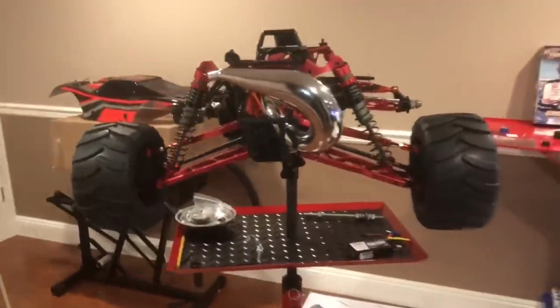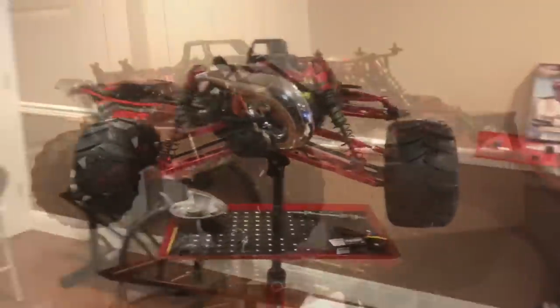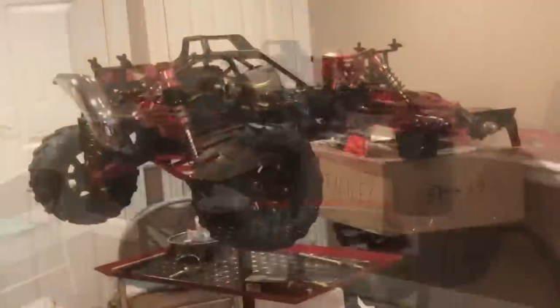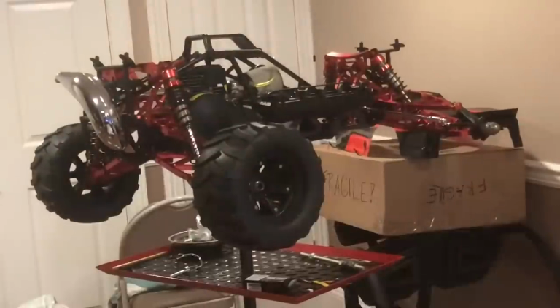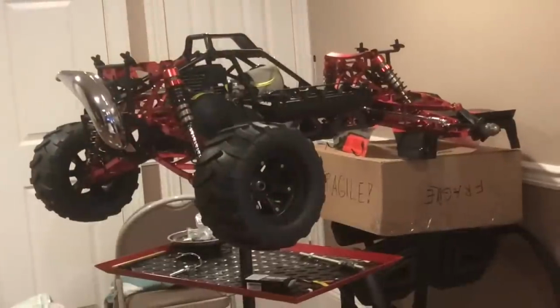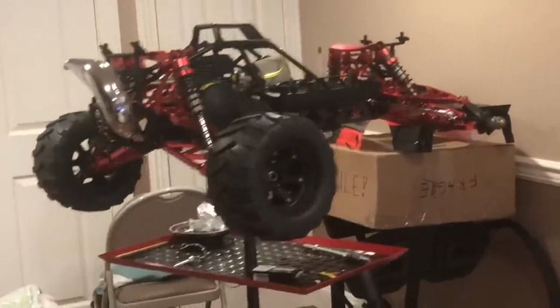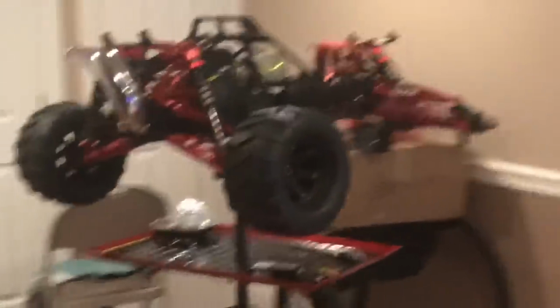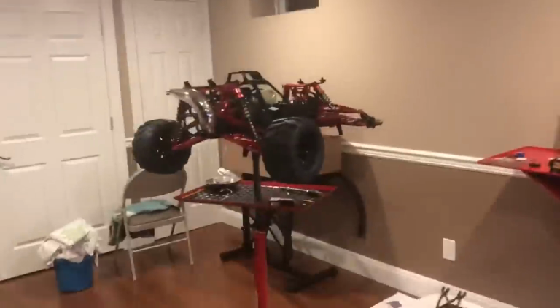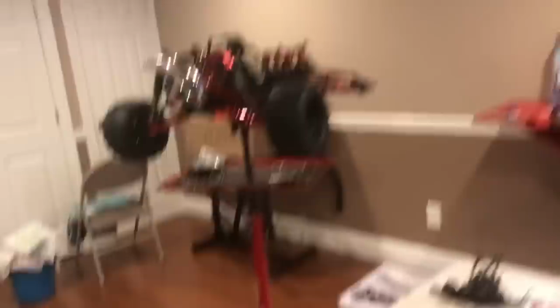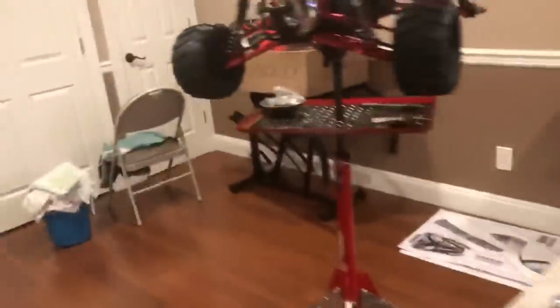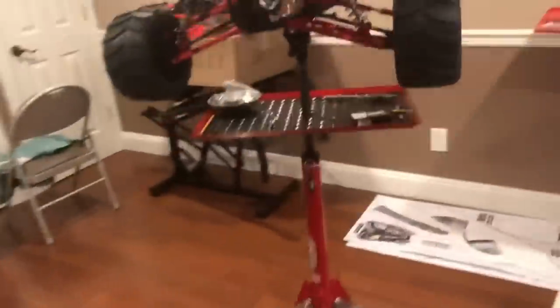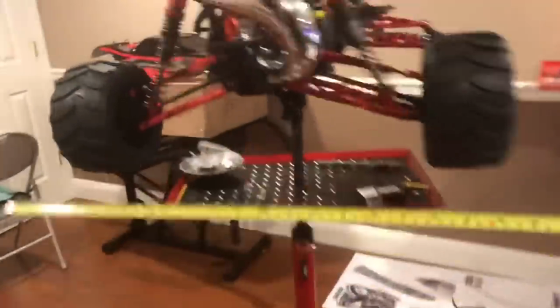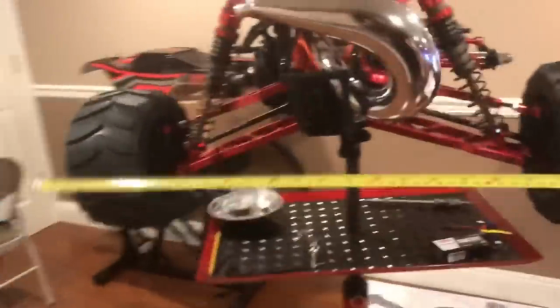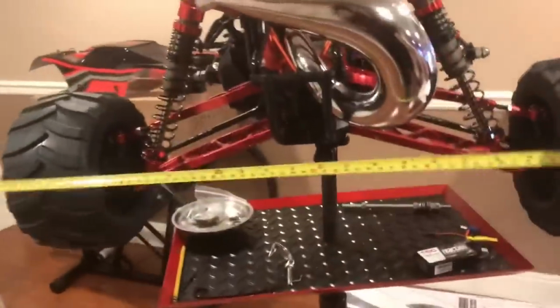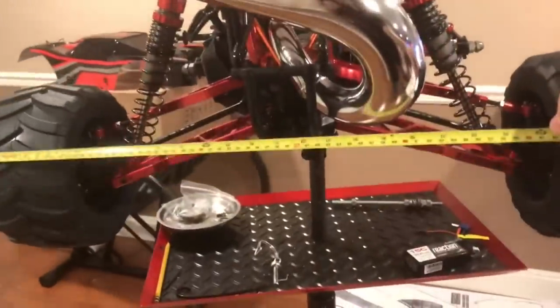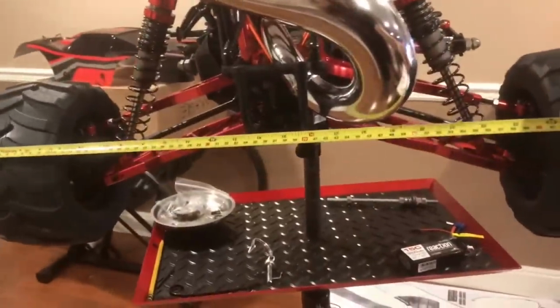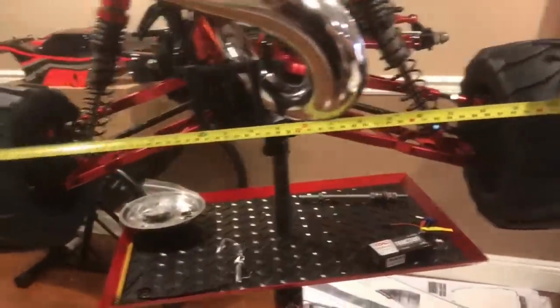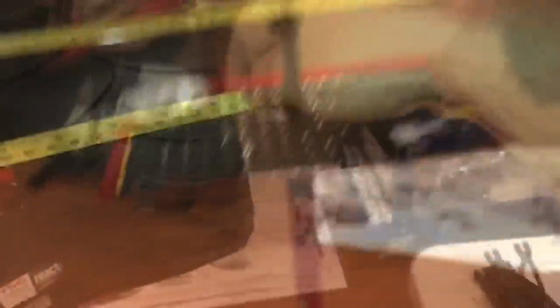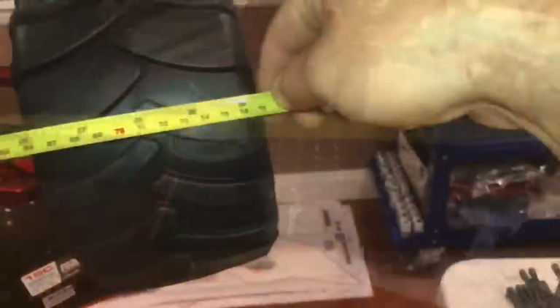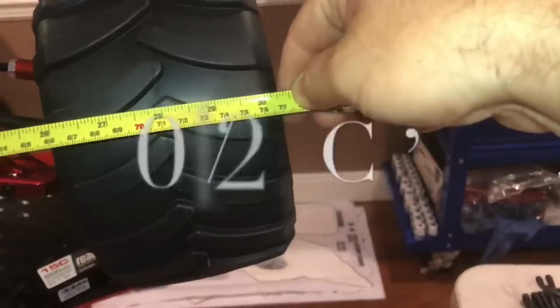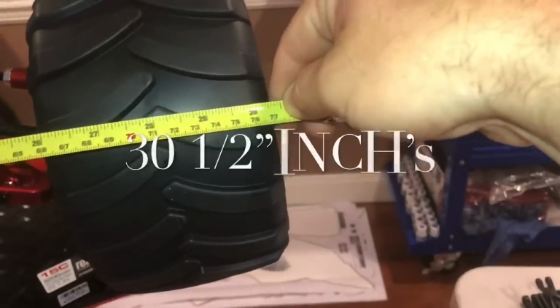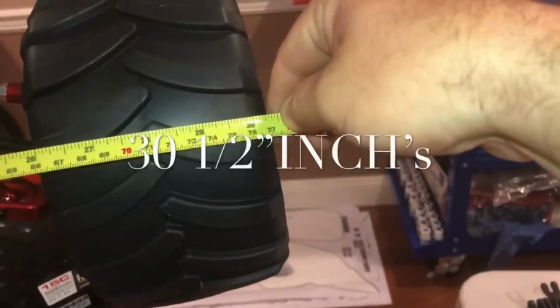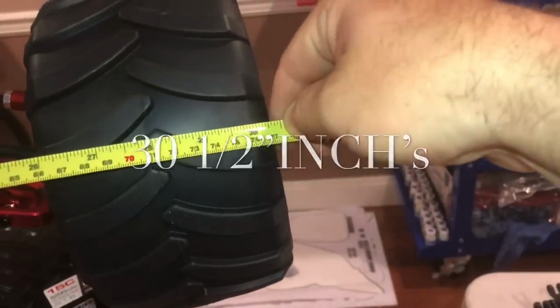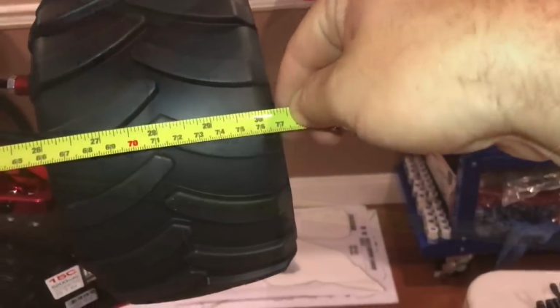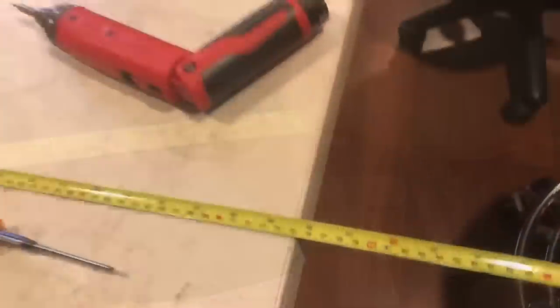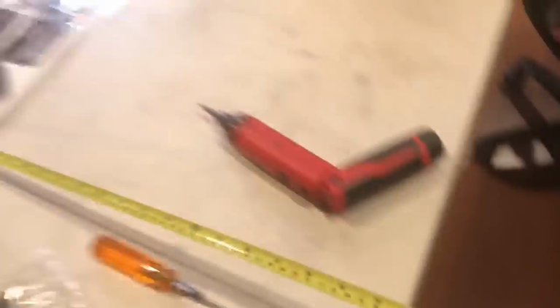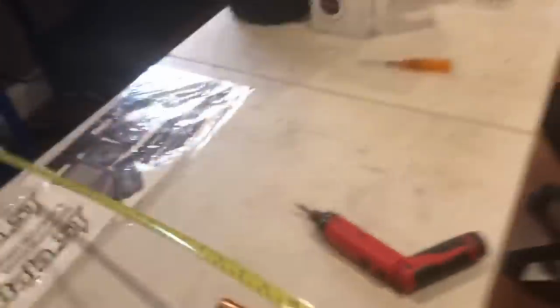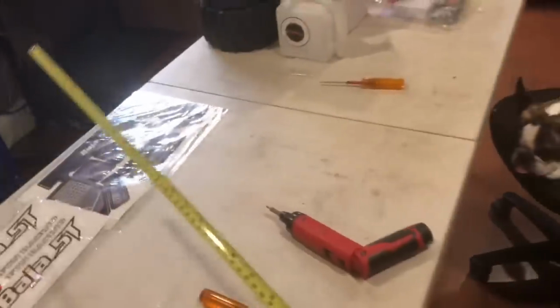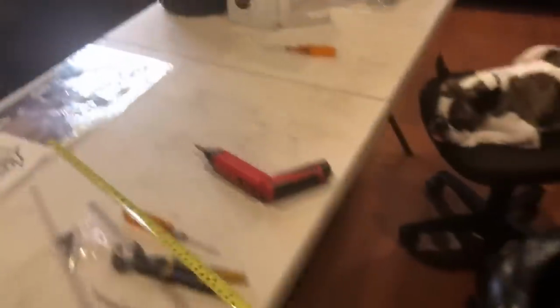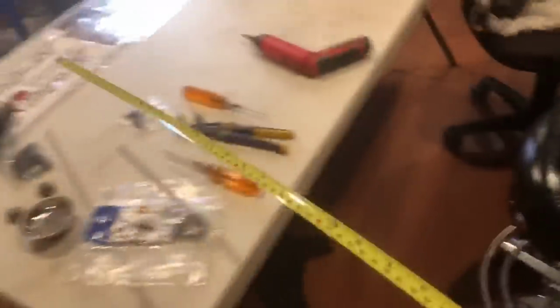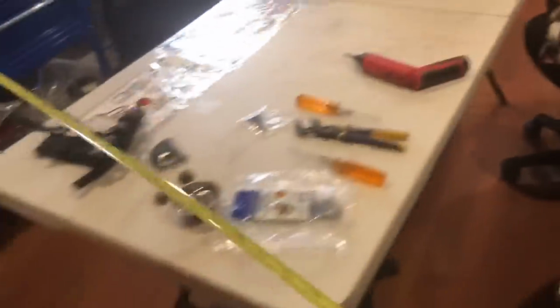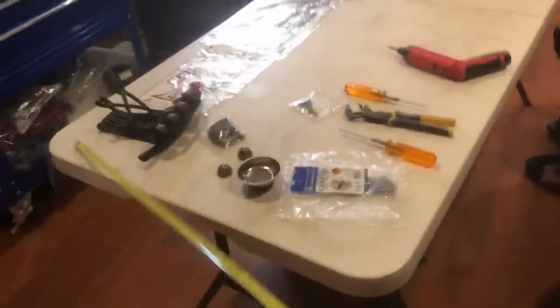Let me get a tape measure. Look at that thing — it's sick. Look at this — that's wider than my table. Wider! Pretty cool.